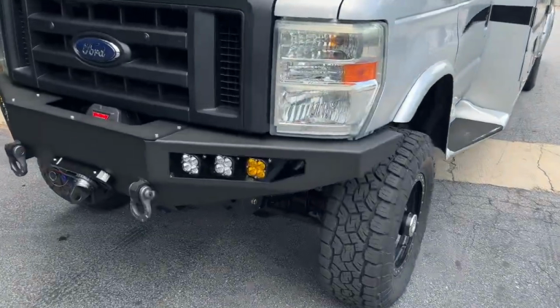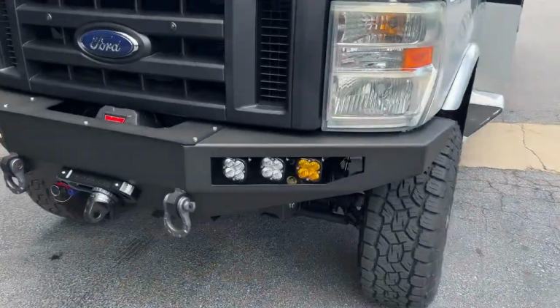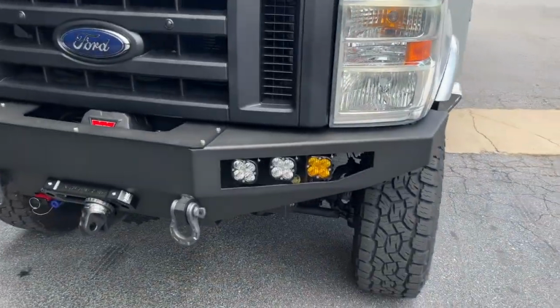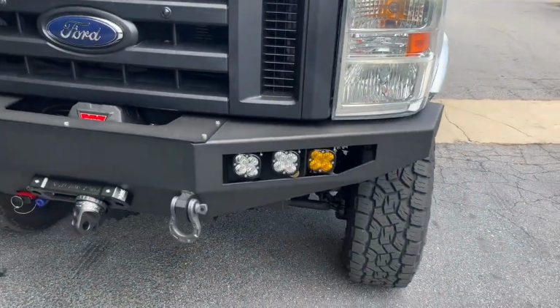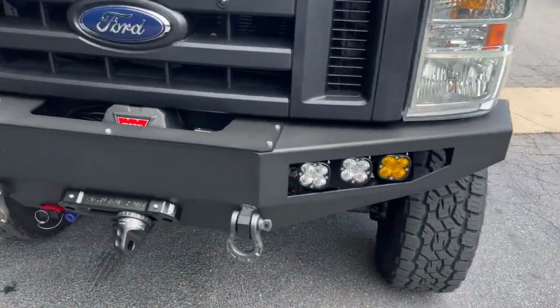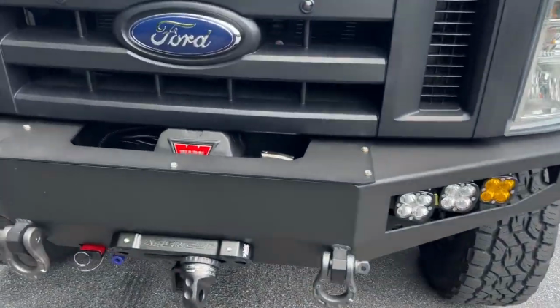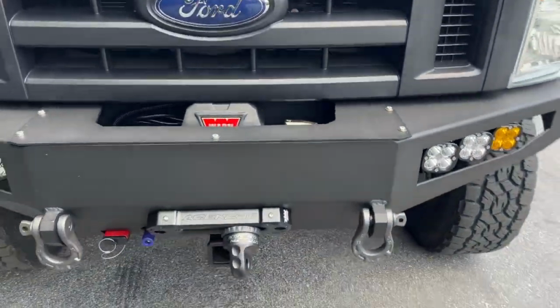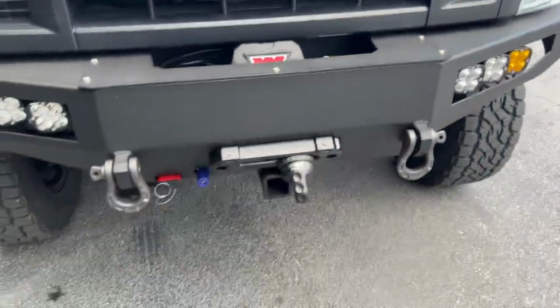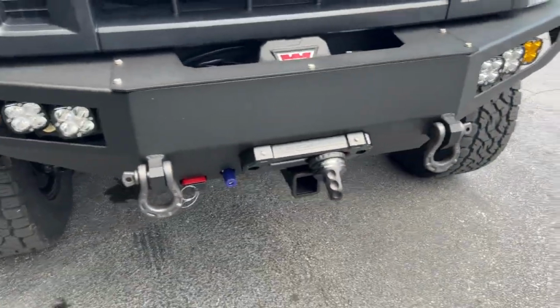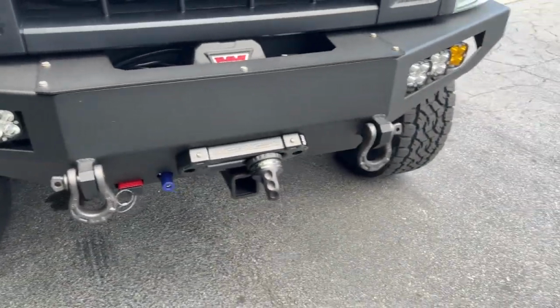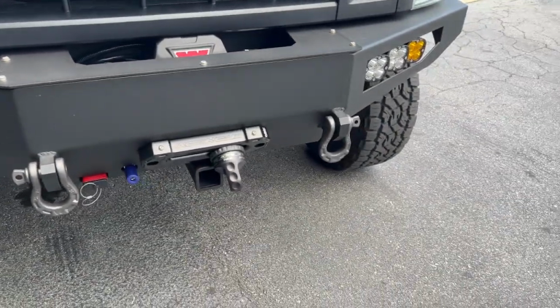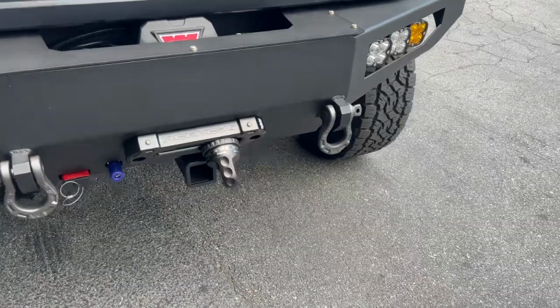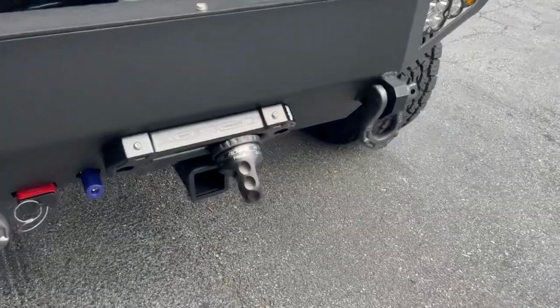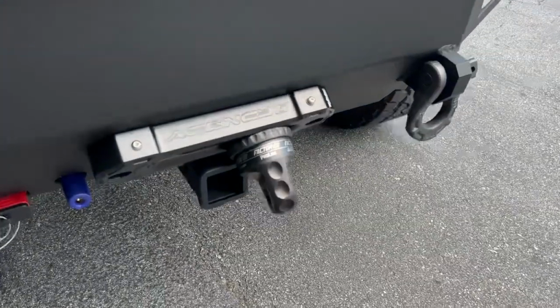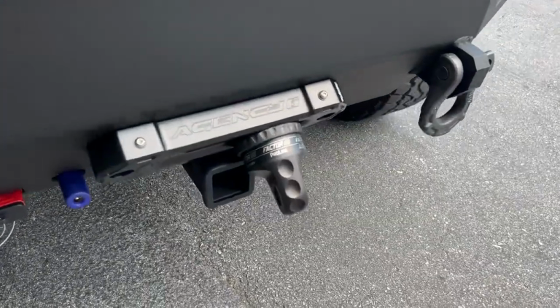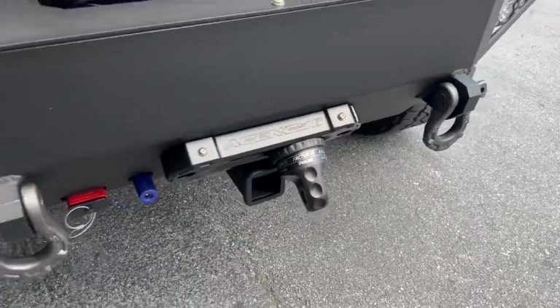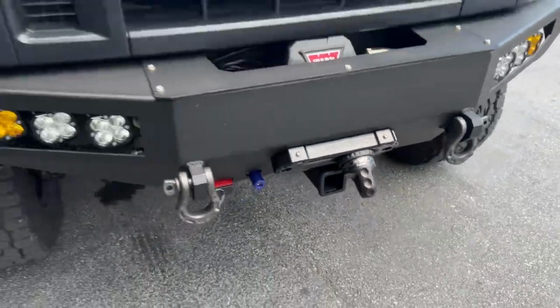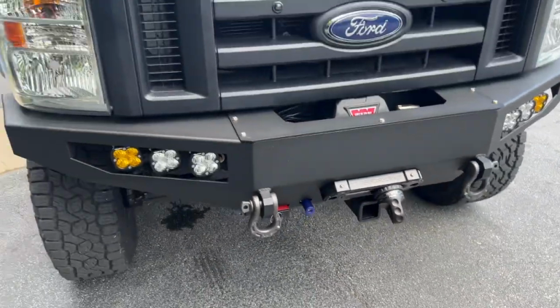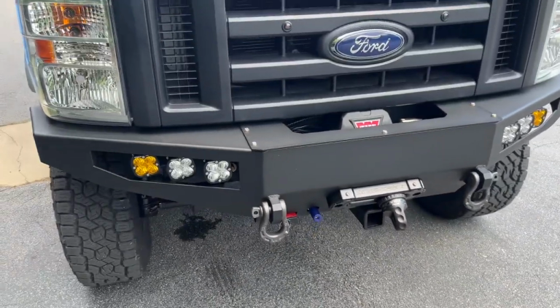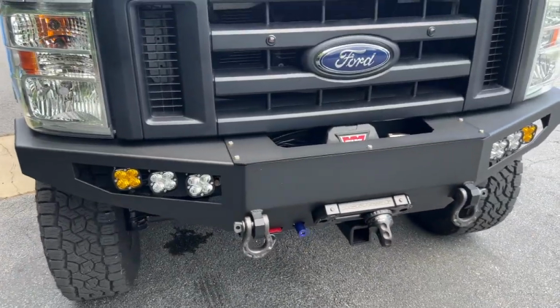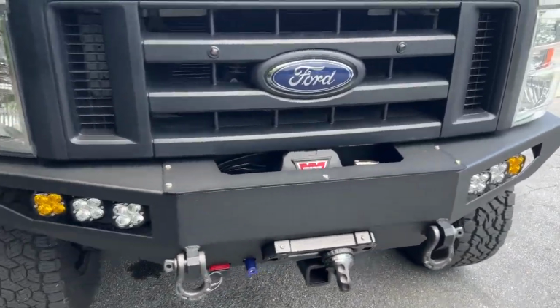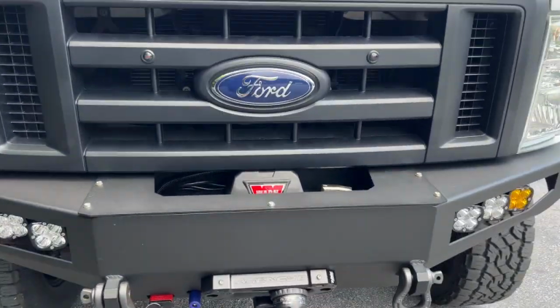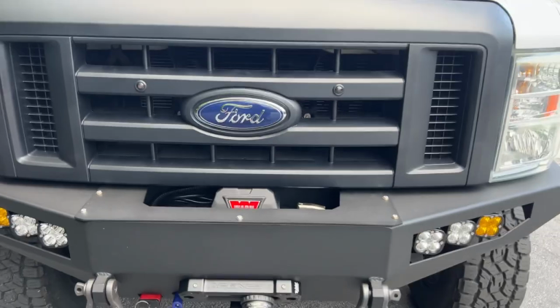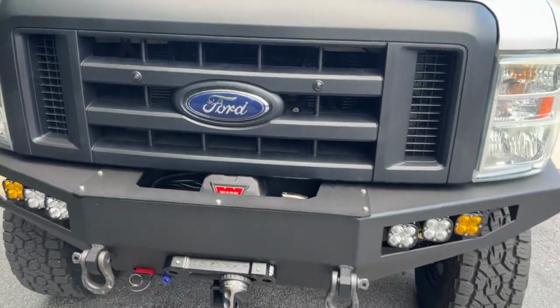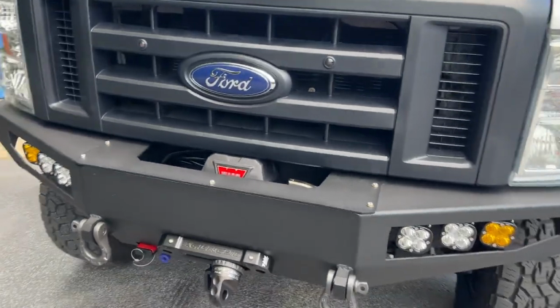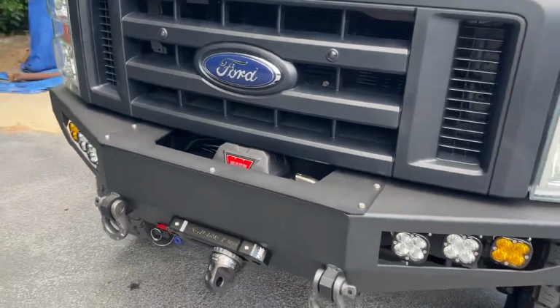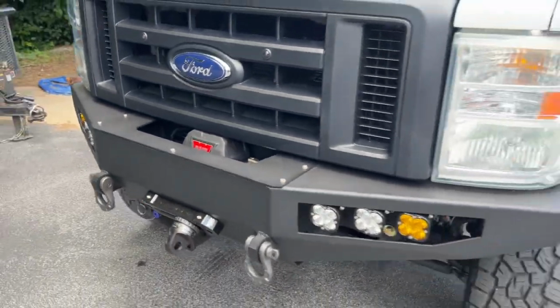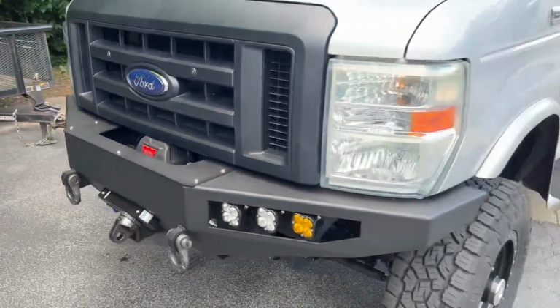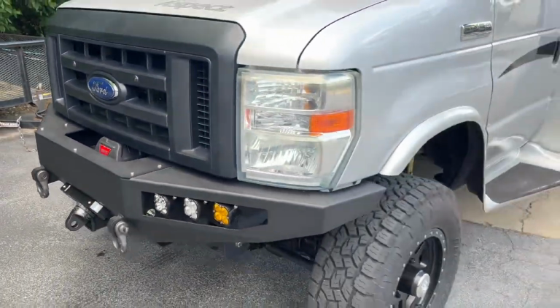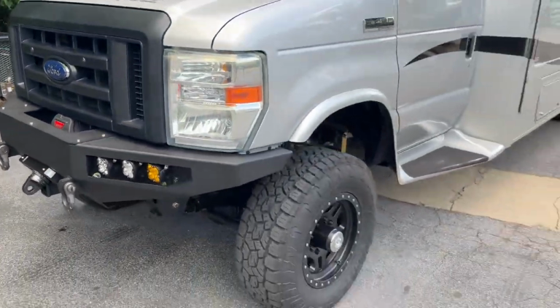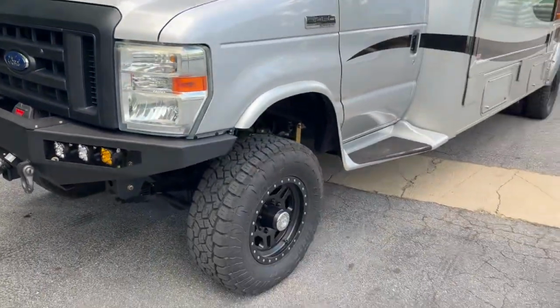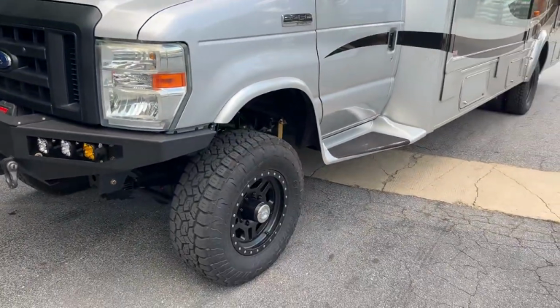The front bumper is loaded up with Baja Design lights, a Warn winch, Anderson plug, front receiver, and a Factor 55 thimble. This rig does have OBA and an S-Pod to control the lights and the onboard air.